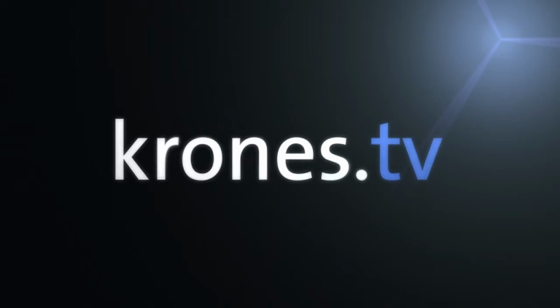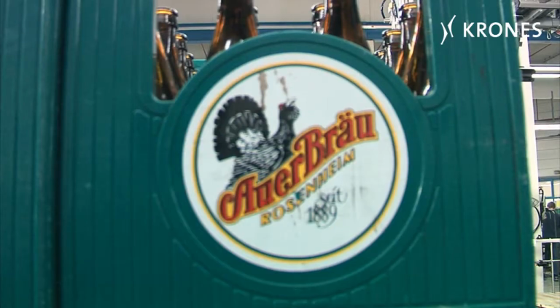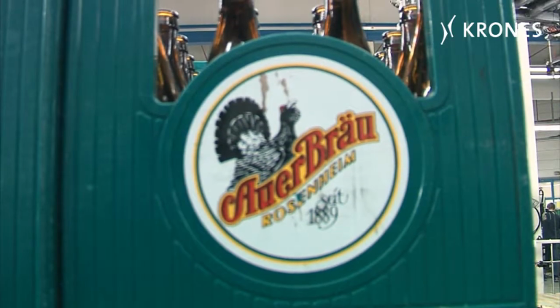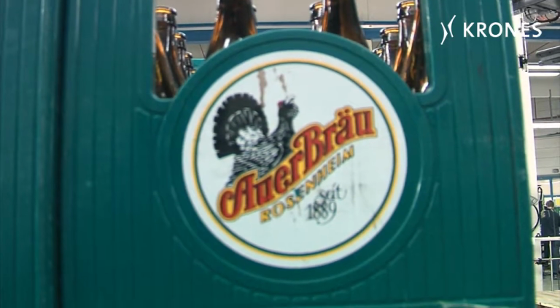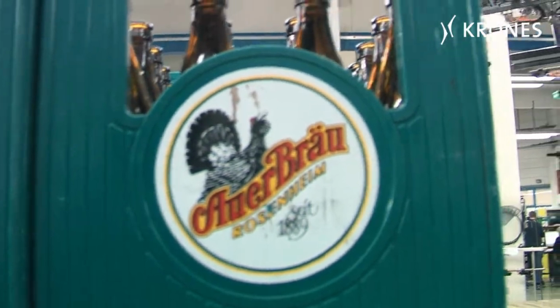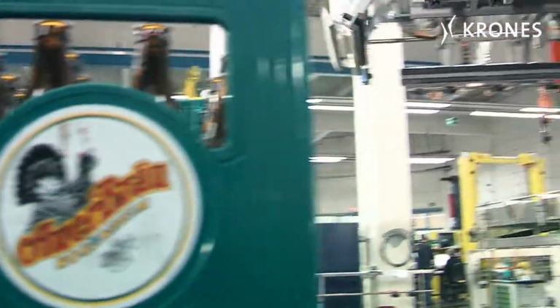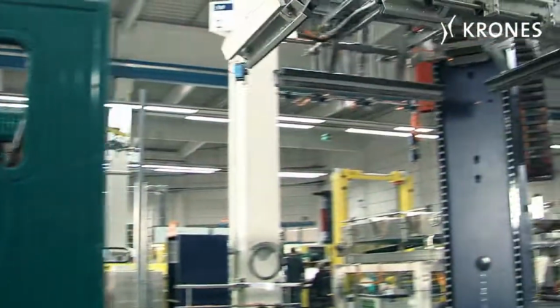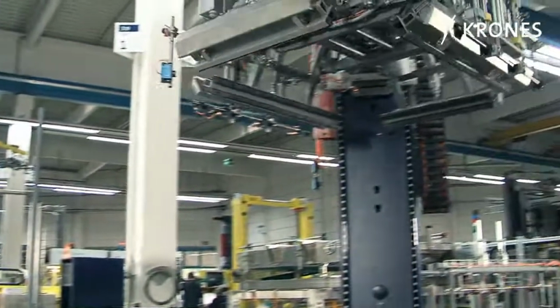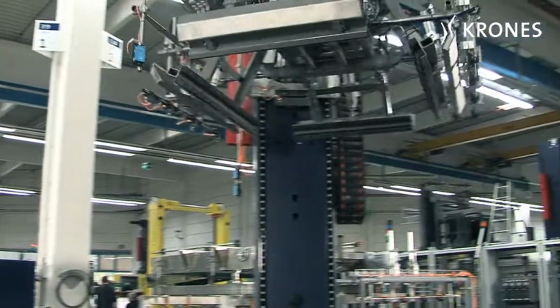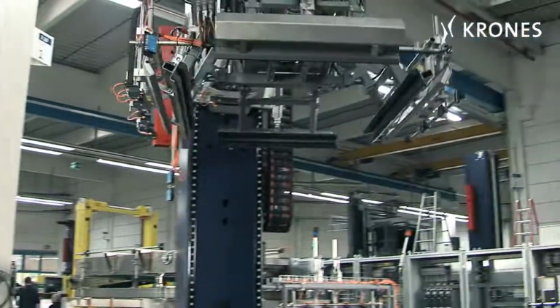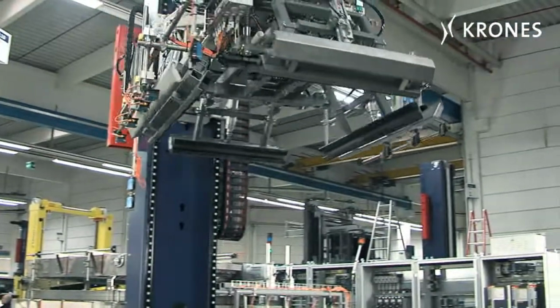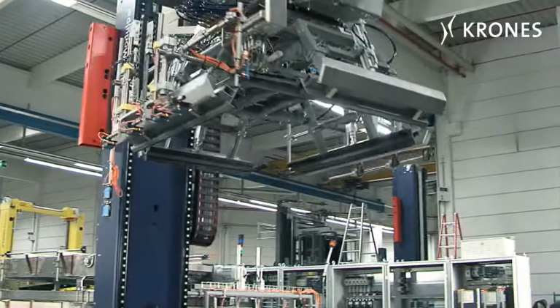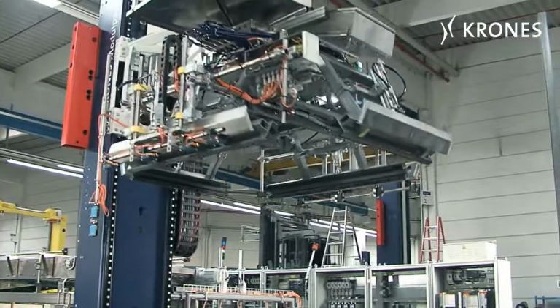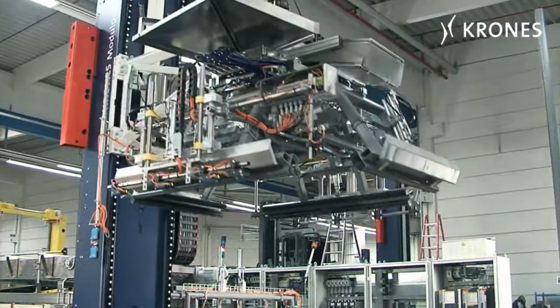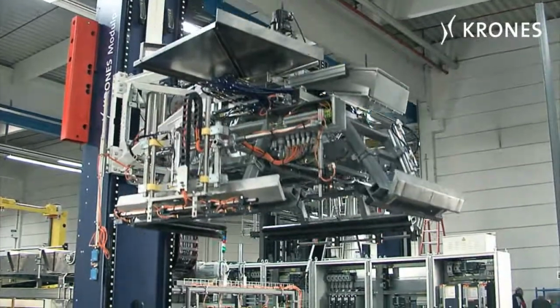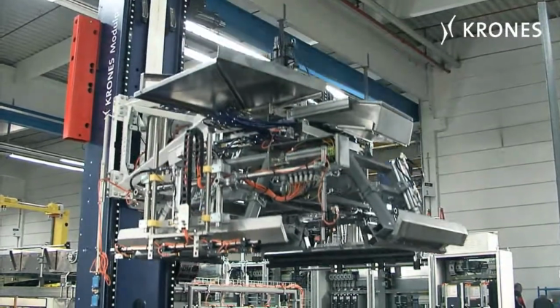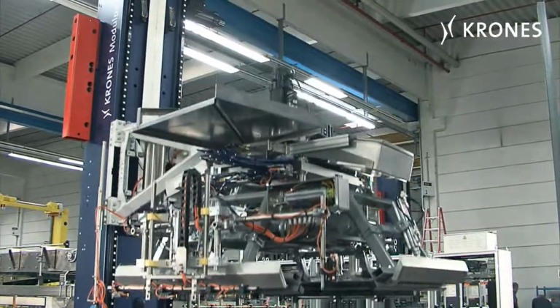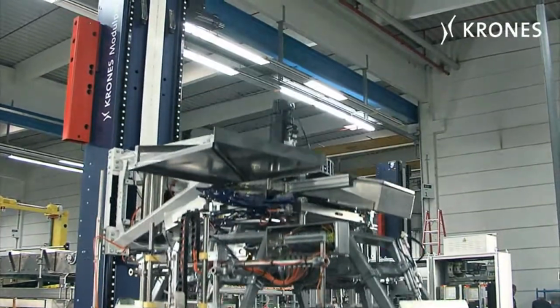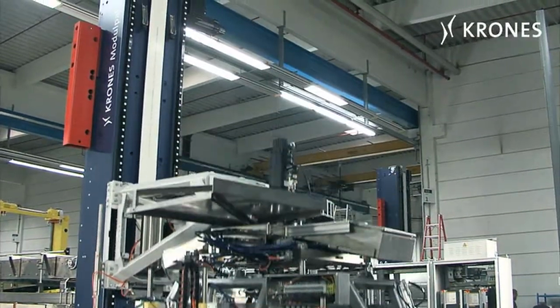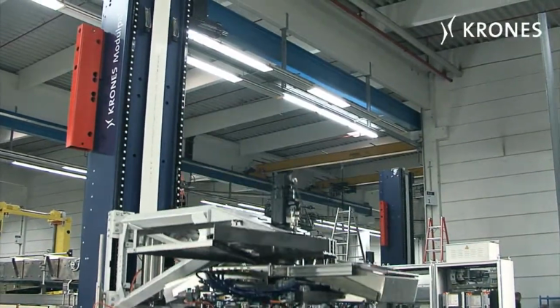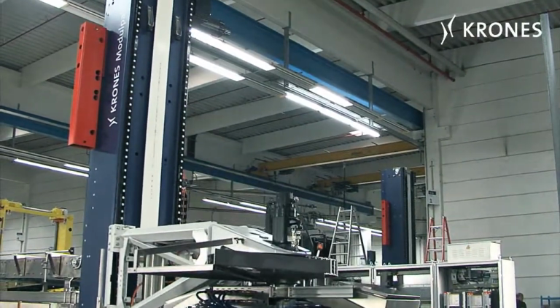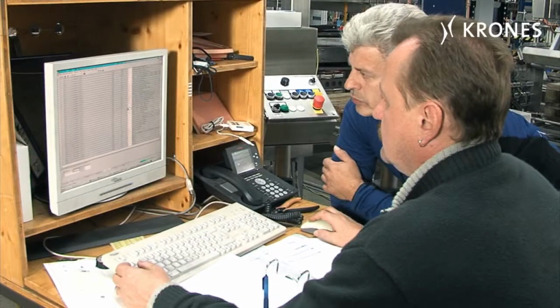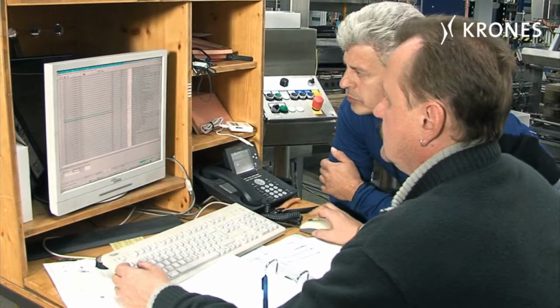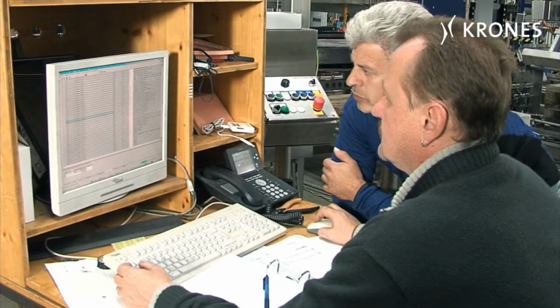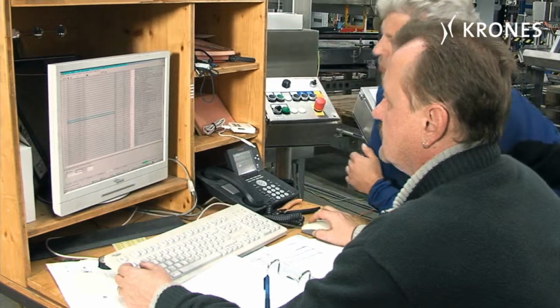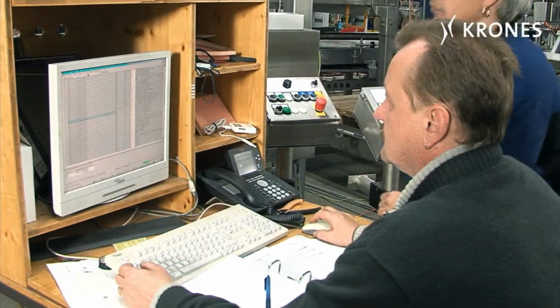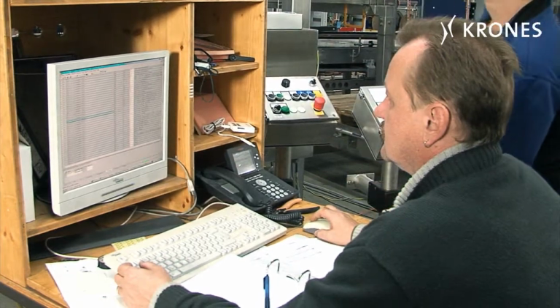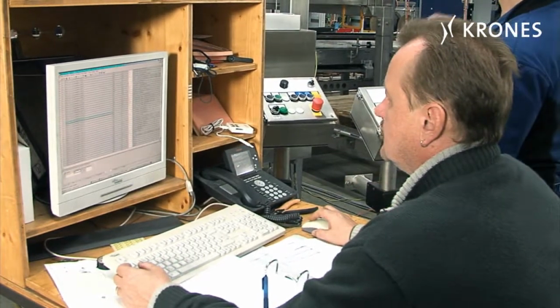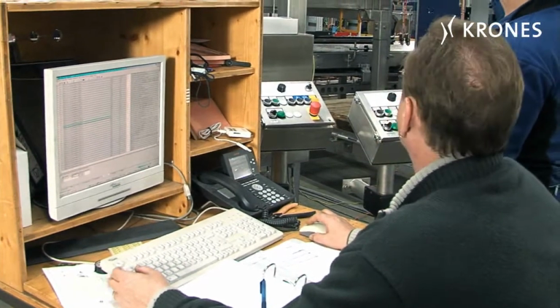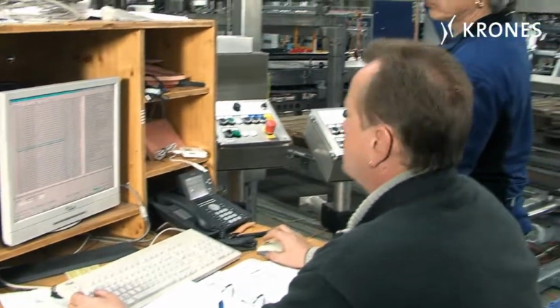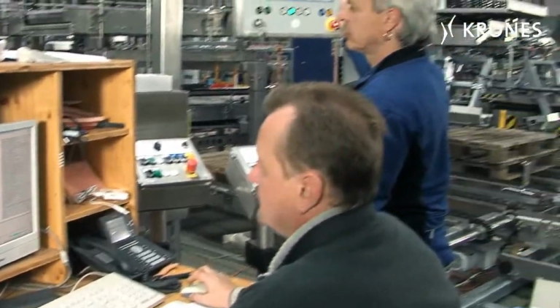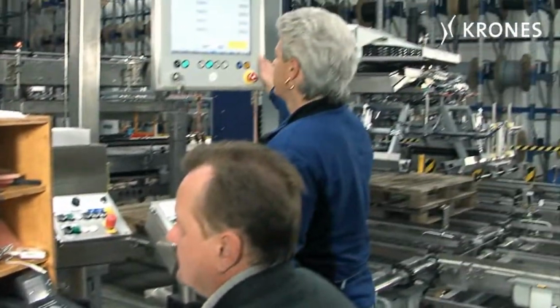At Krohn's plant in Rosenheim, the final function tests are being run on the machines for Auerpreu — the Krohn's SmartPak Packer and Unpacker and the Krohn's ModulePAL single-column palletizing robot.